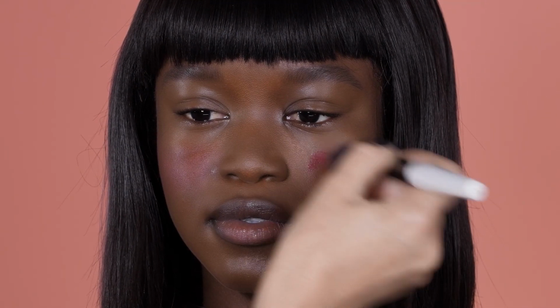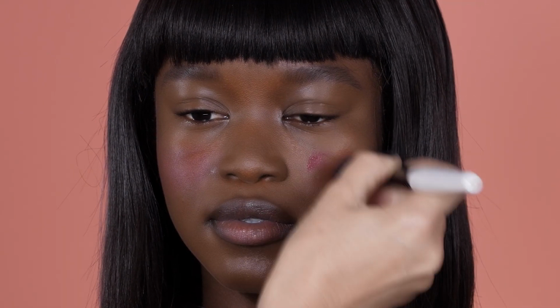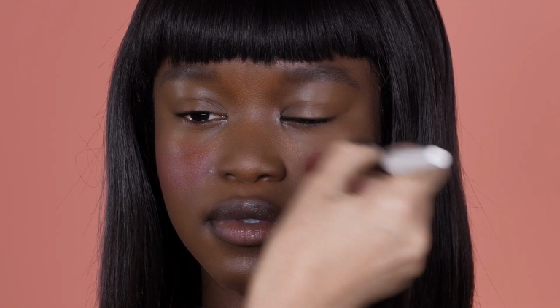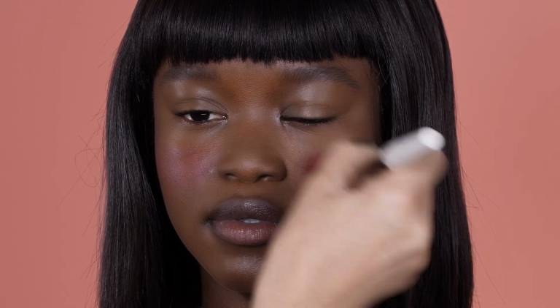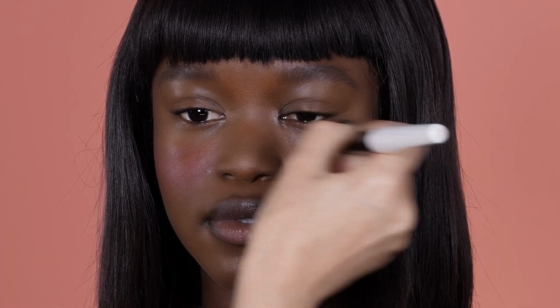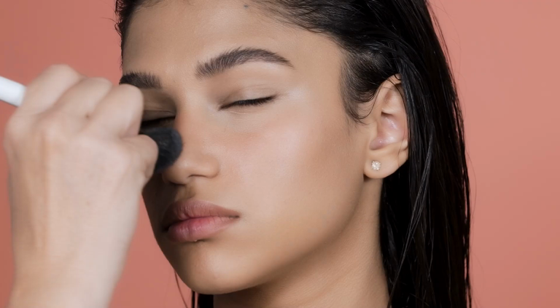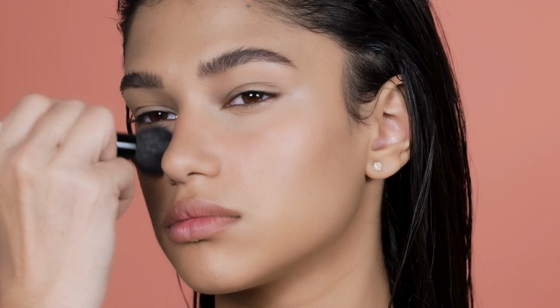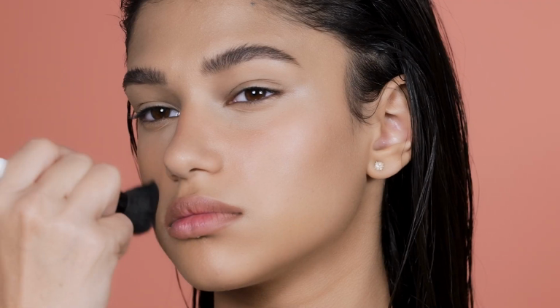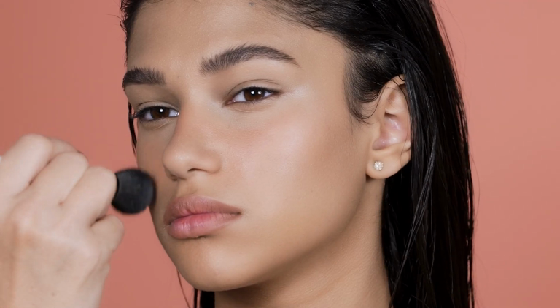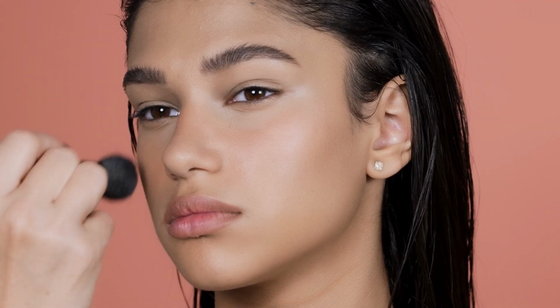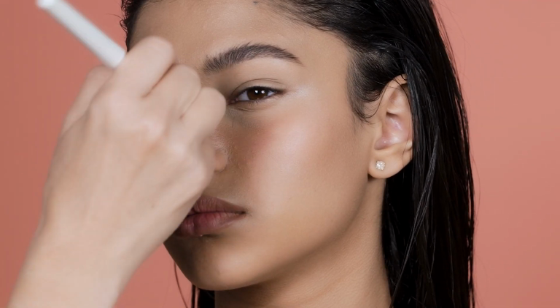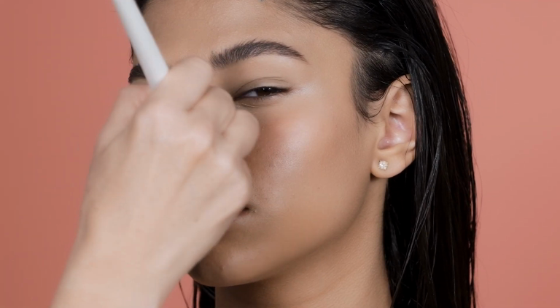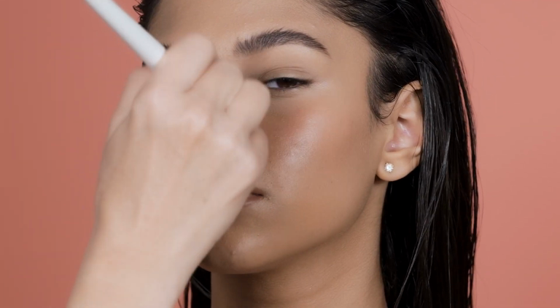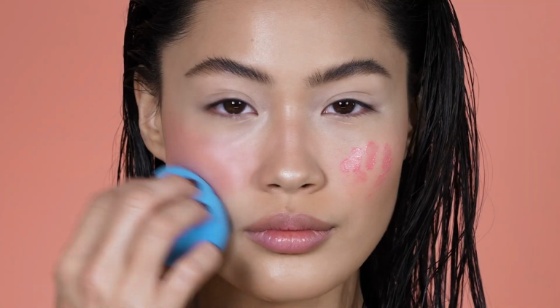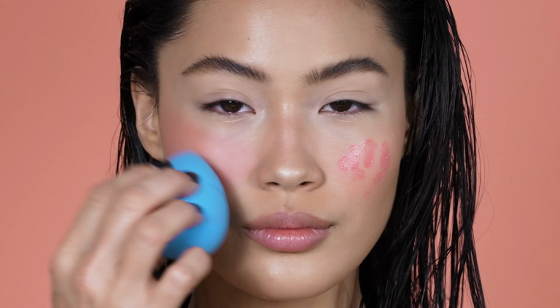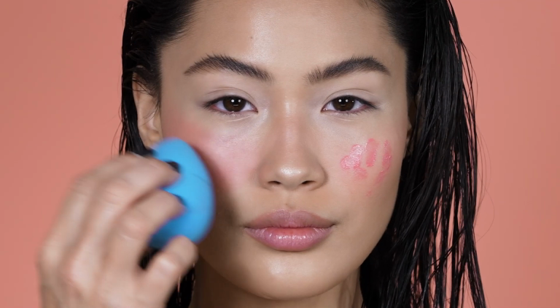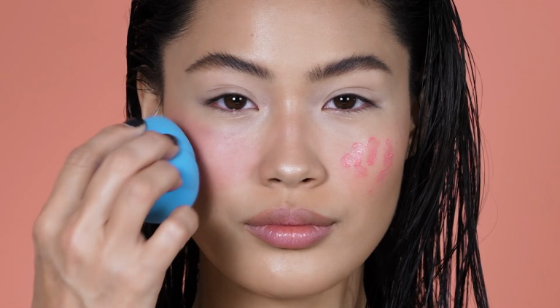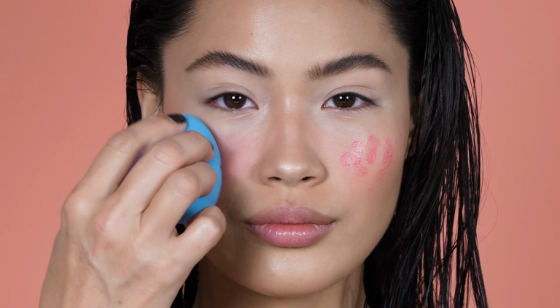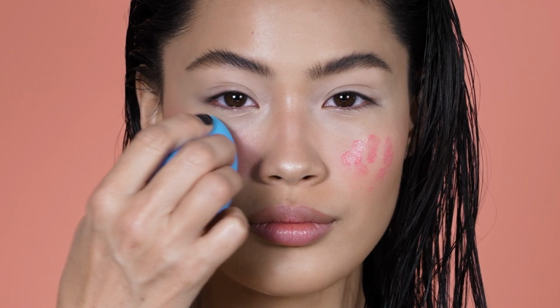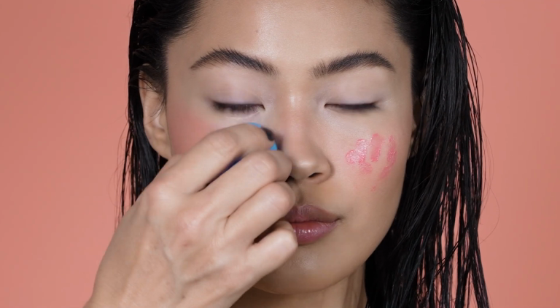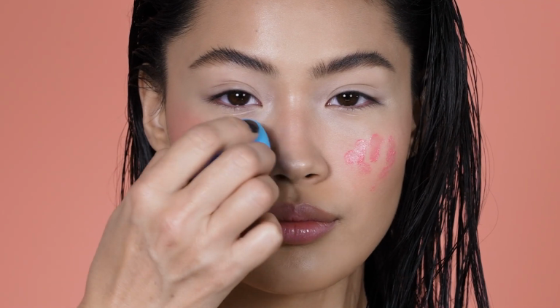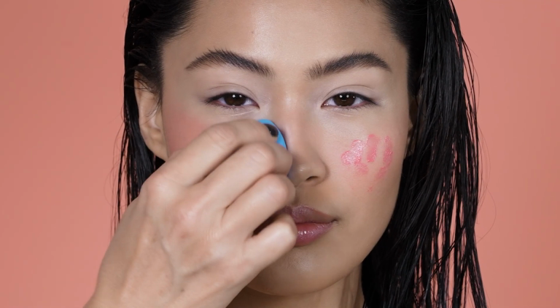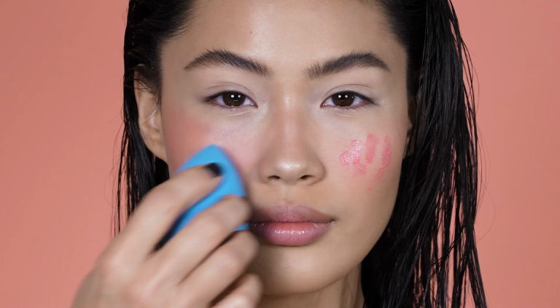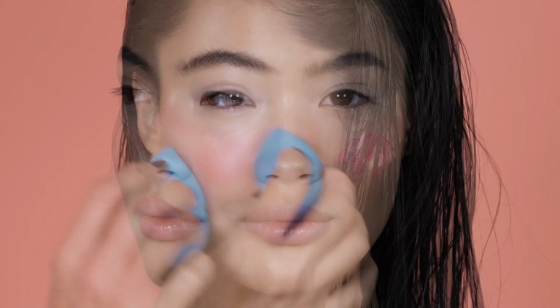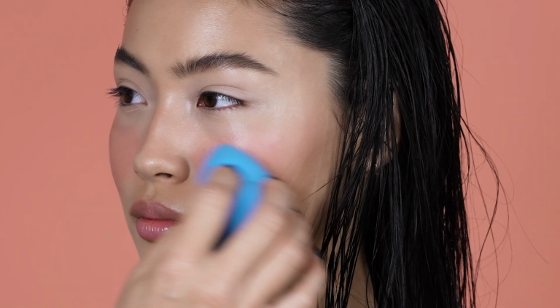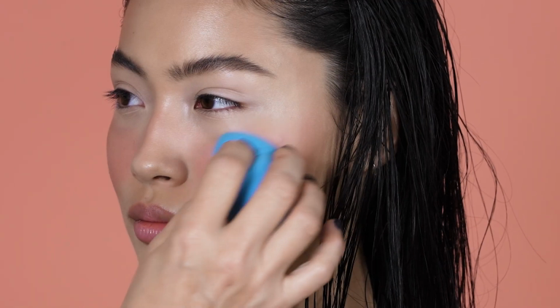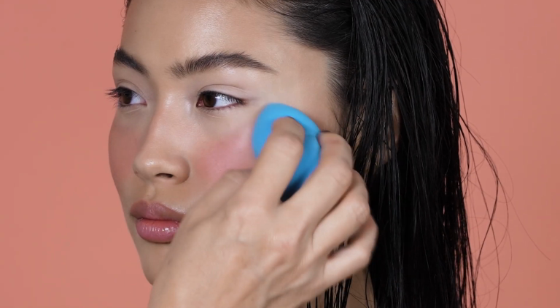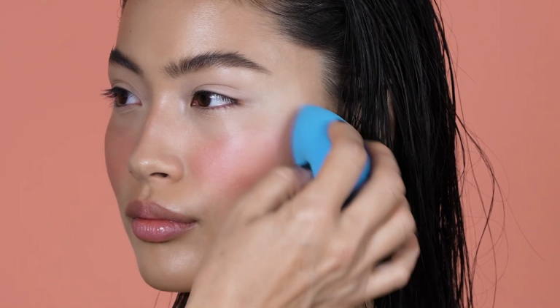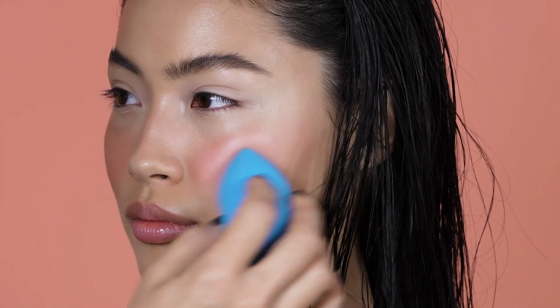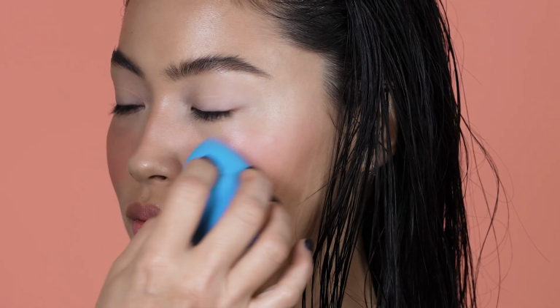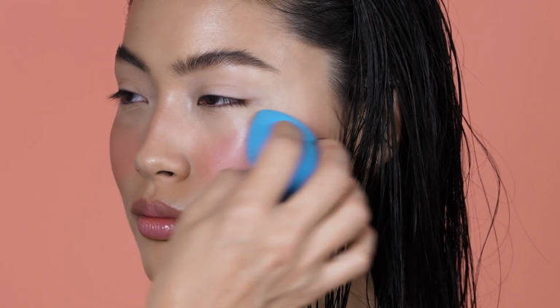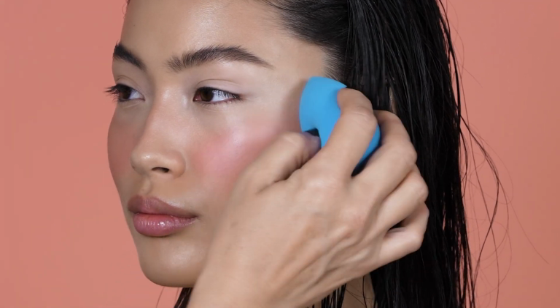You can wear it on top of your foundation or as the last step of your daily skincare routine, just to add a pop of color to your cheeks.